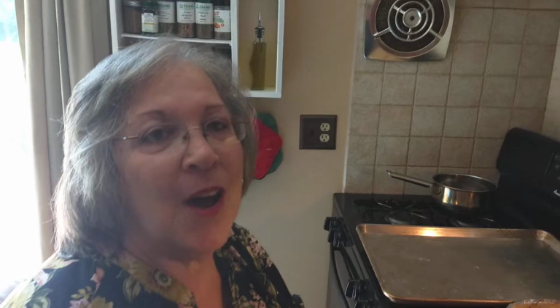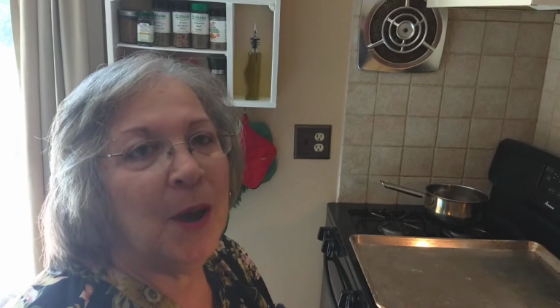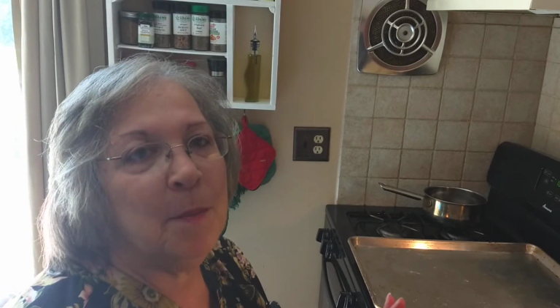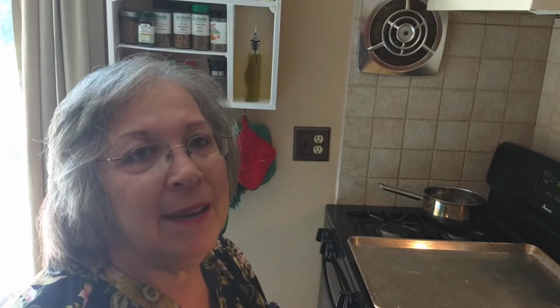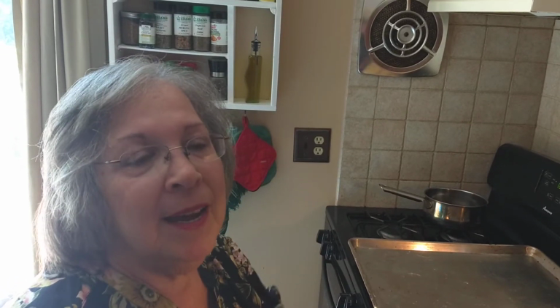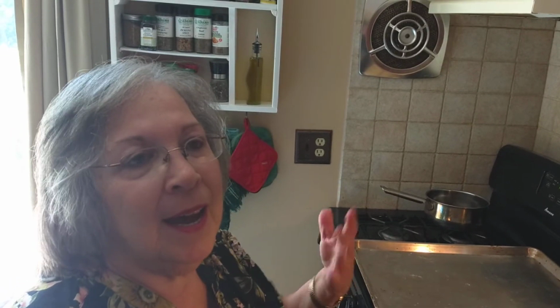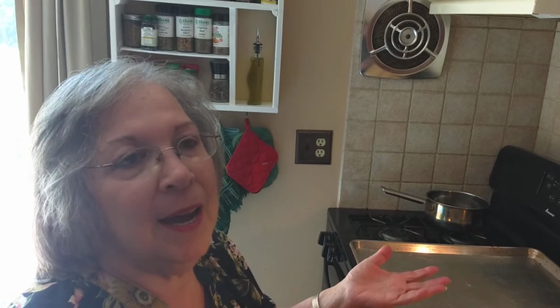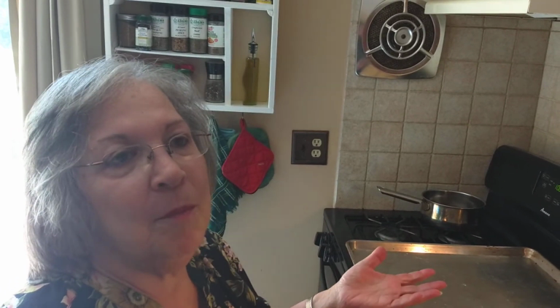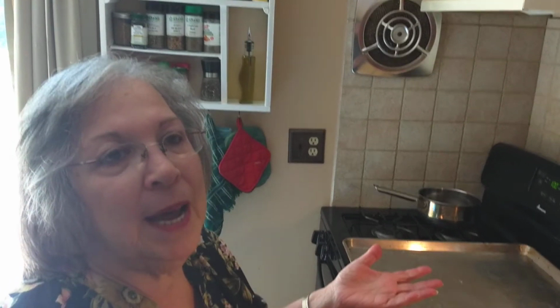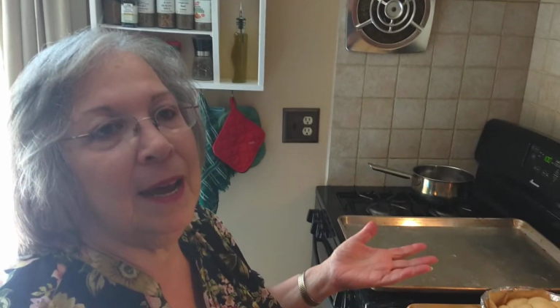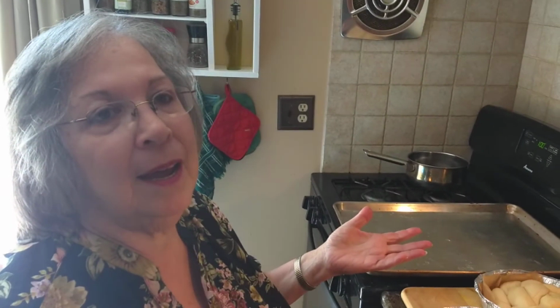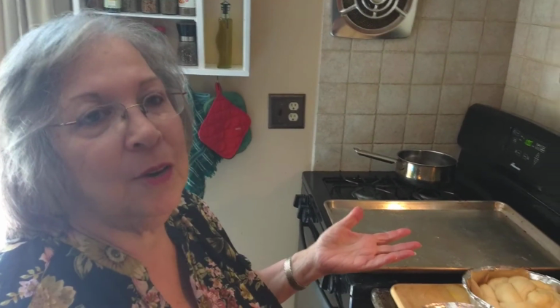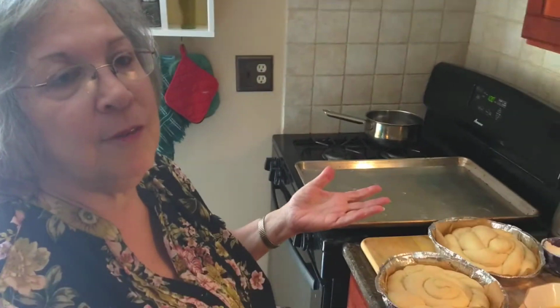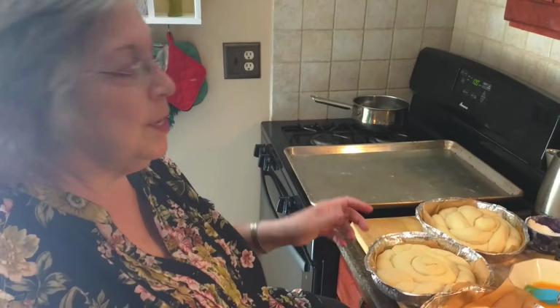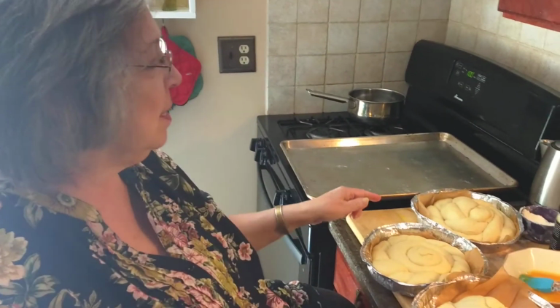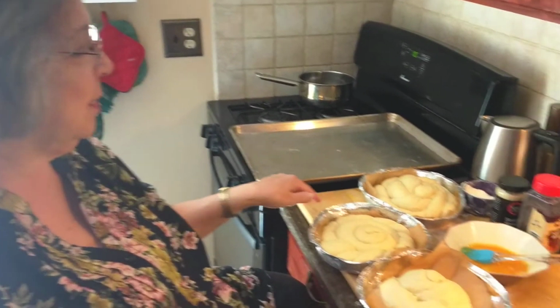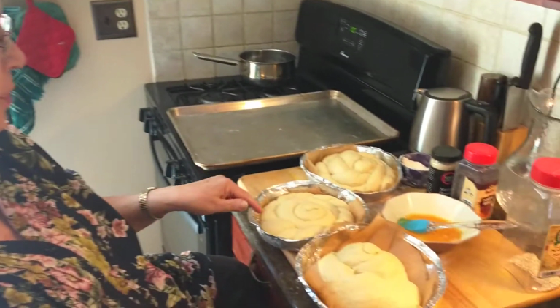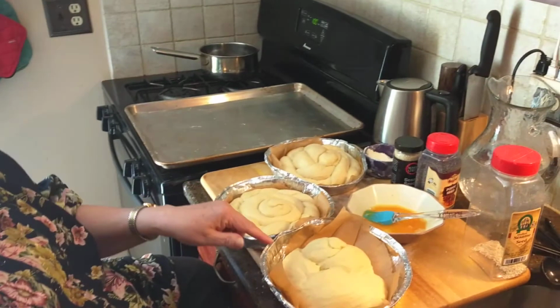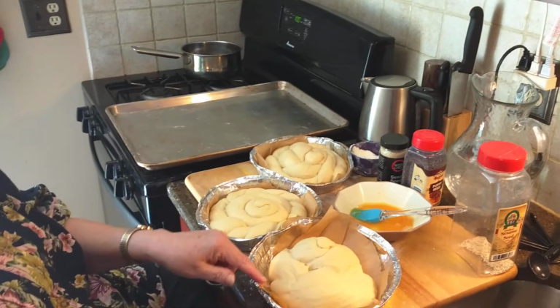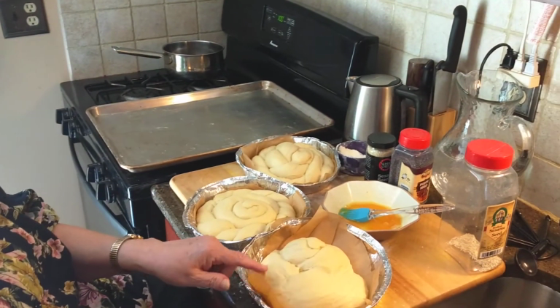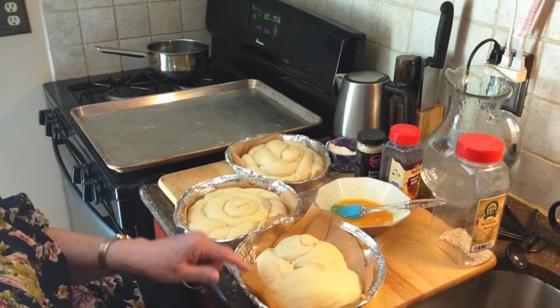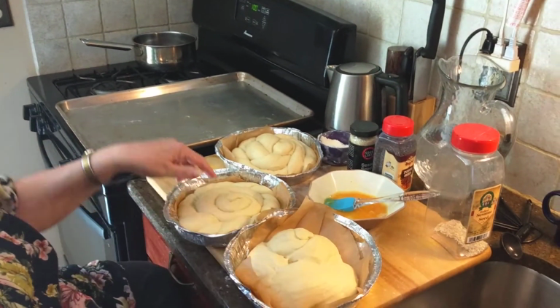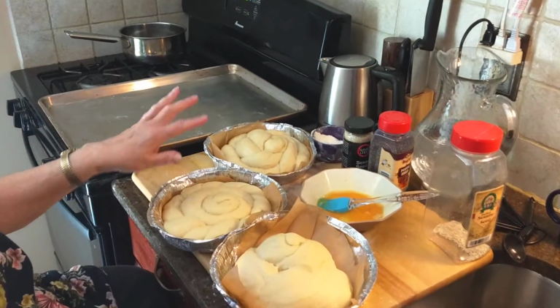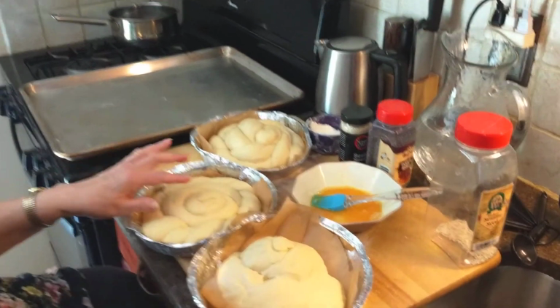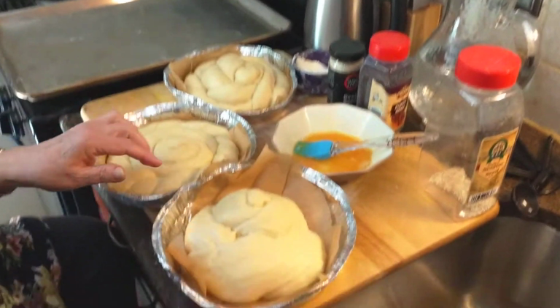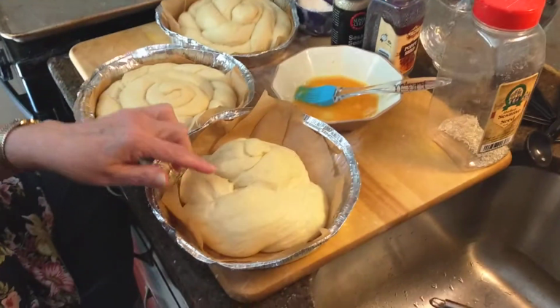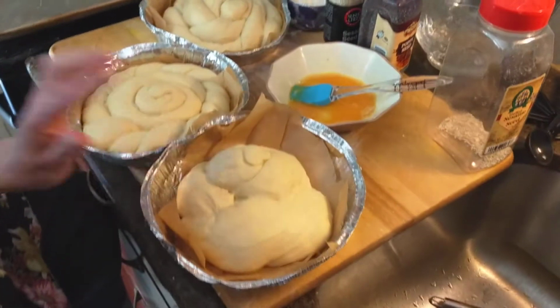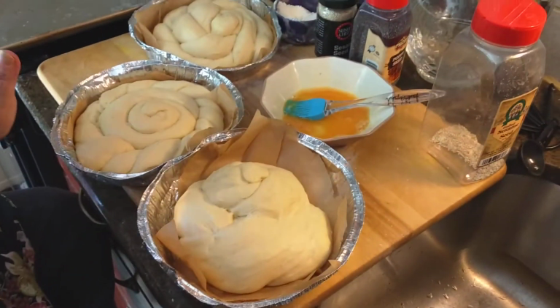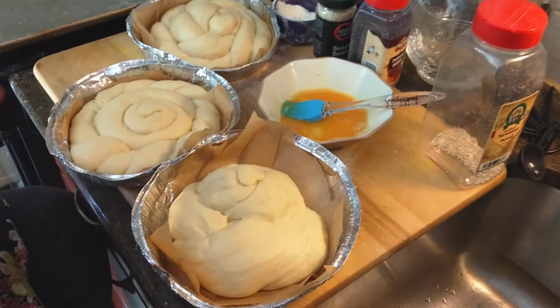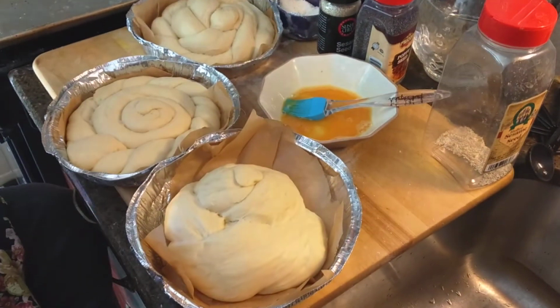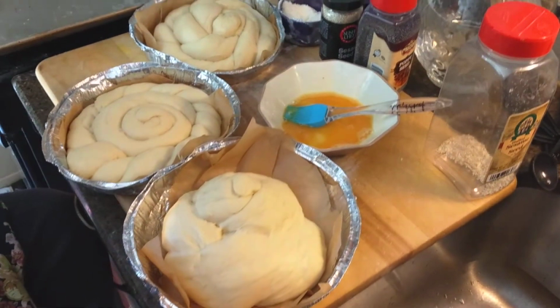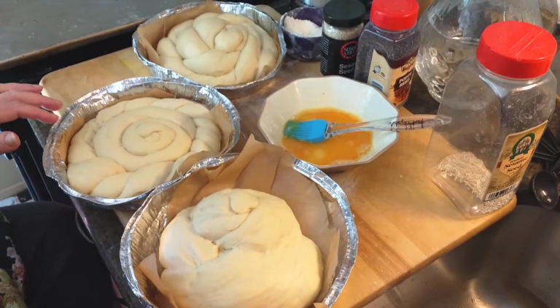Welcome back. My chalot have risen, as you can tell. I think they all look pretty good. This one's a little funky, but I like funky.